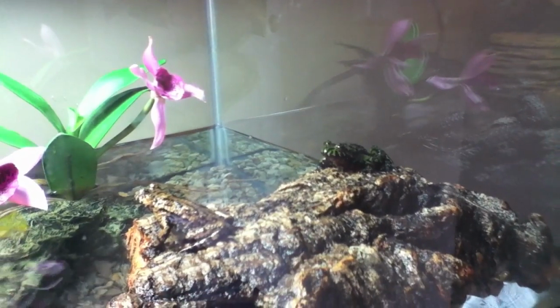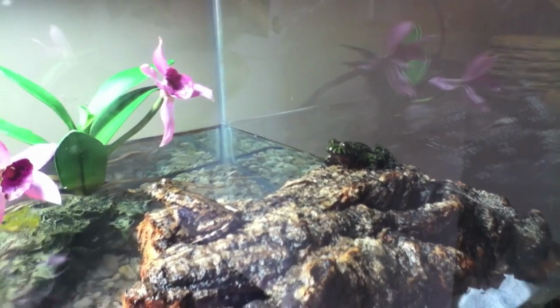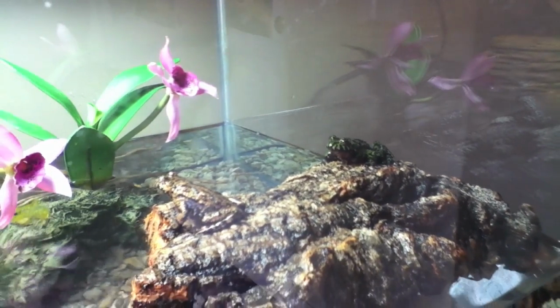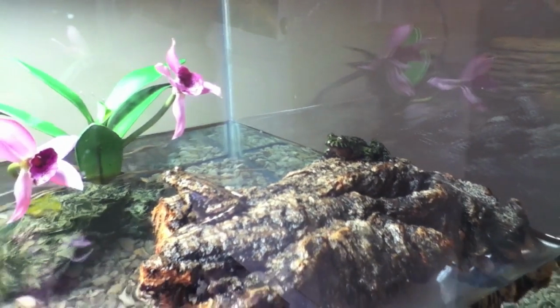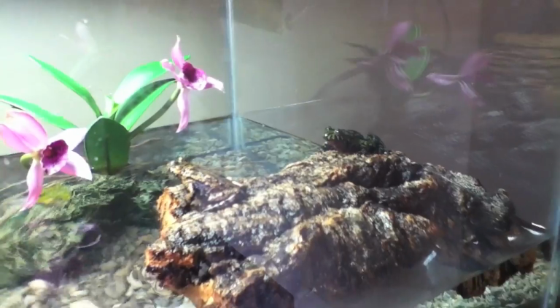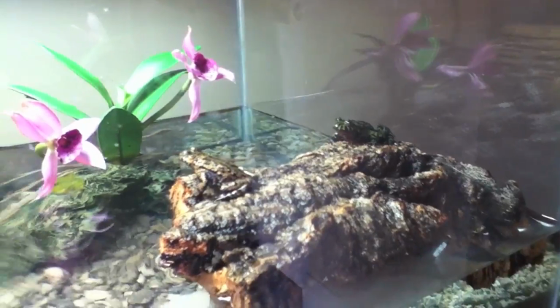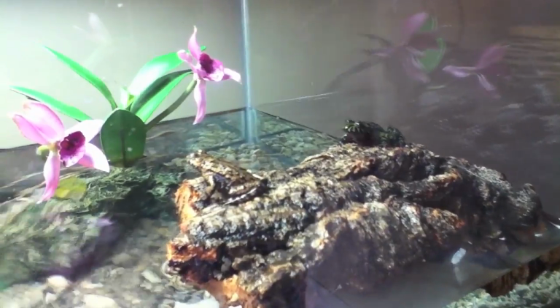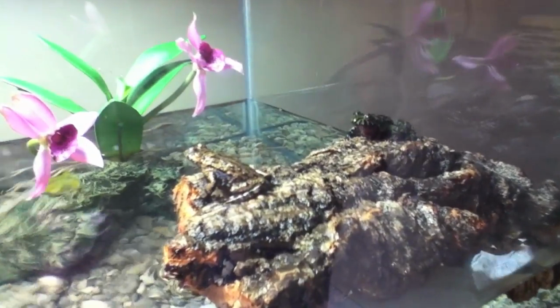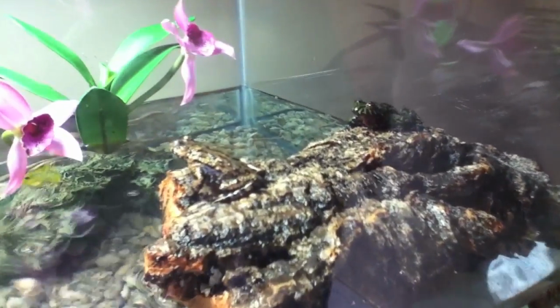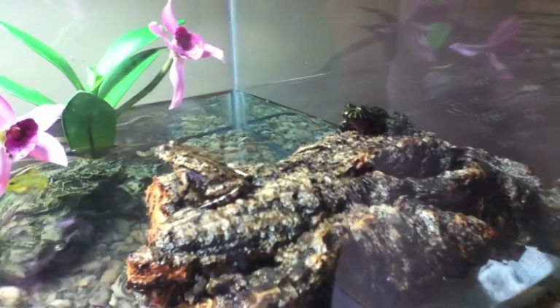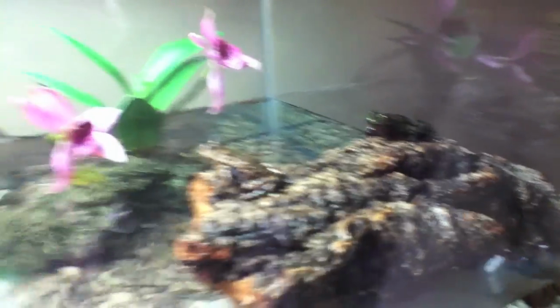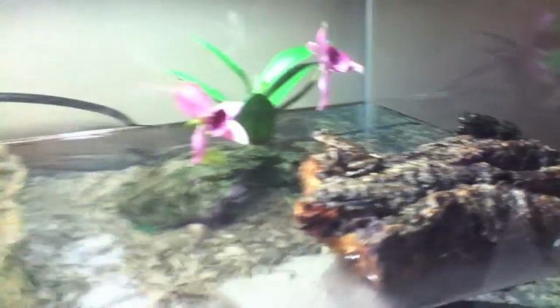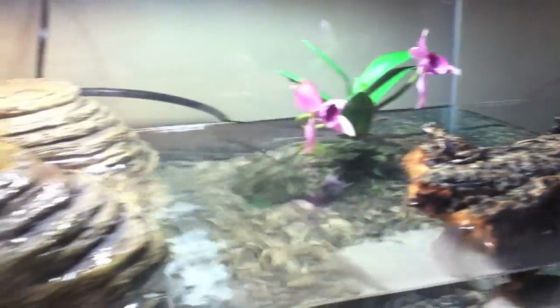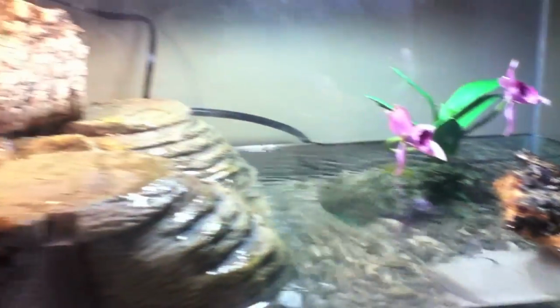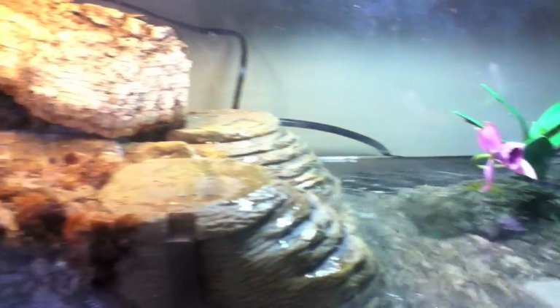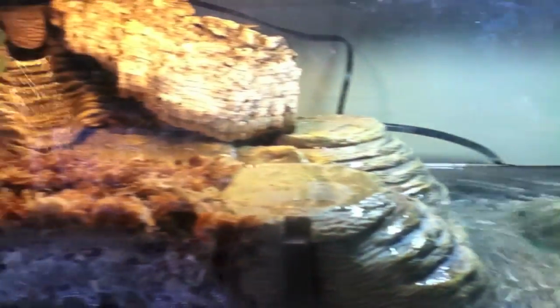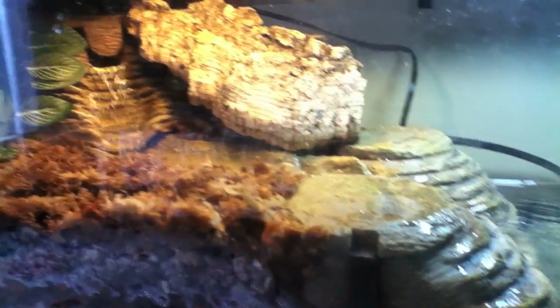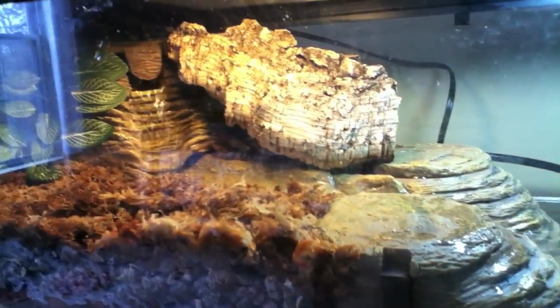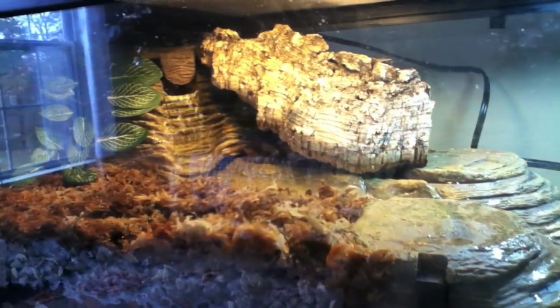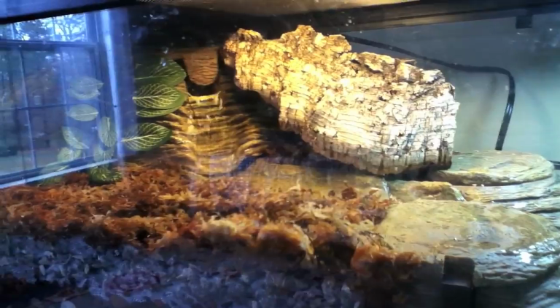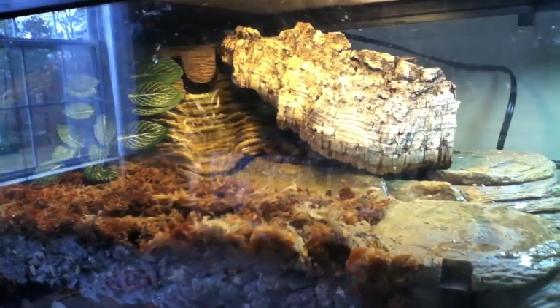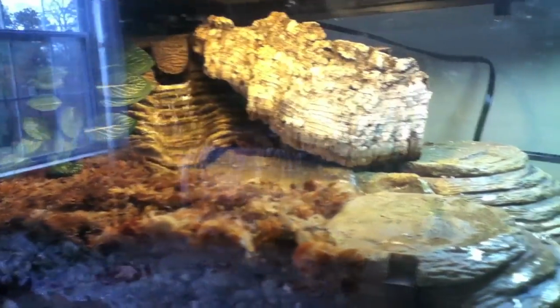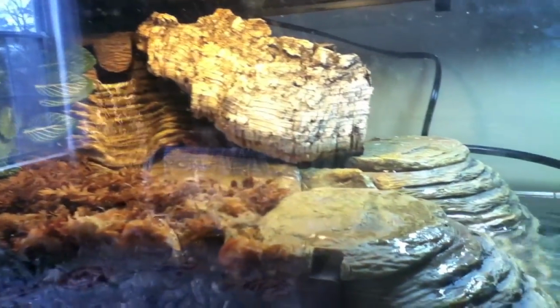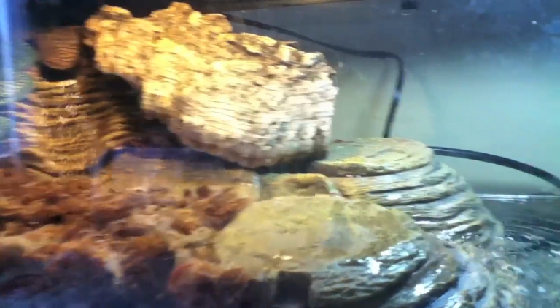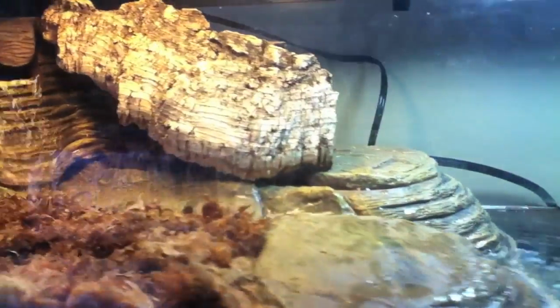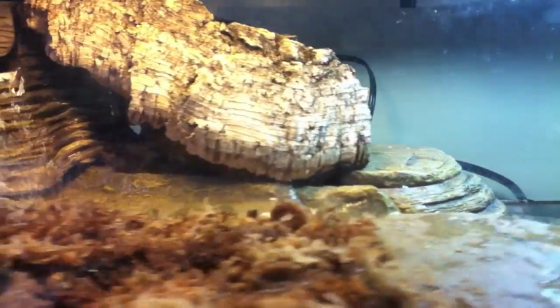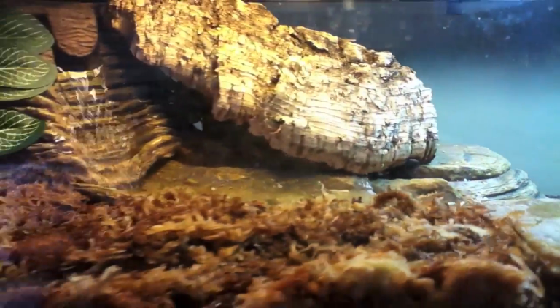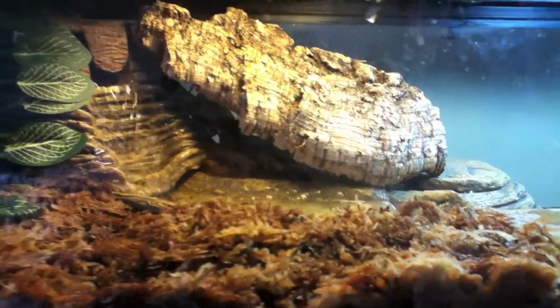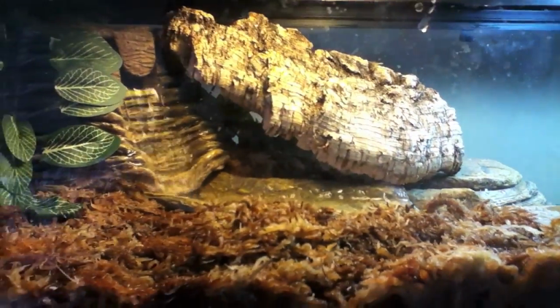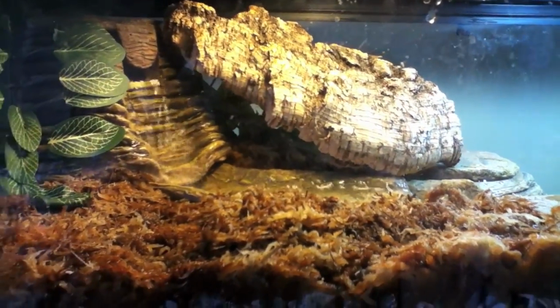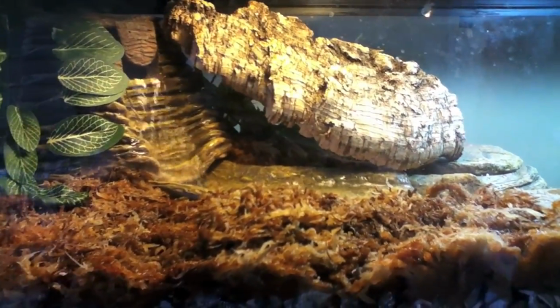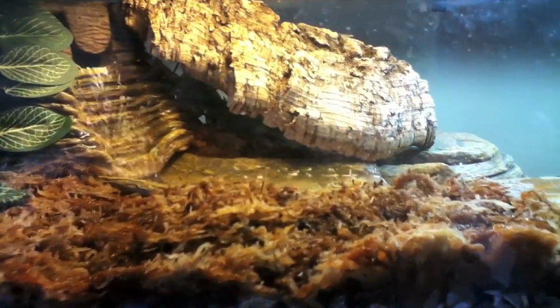Hey guys, it's Steven from Herpcare 101 and today we're going to do a review on the Tetrafauna Viquarium. Let's begin with the water quality.